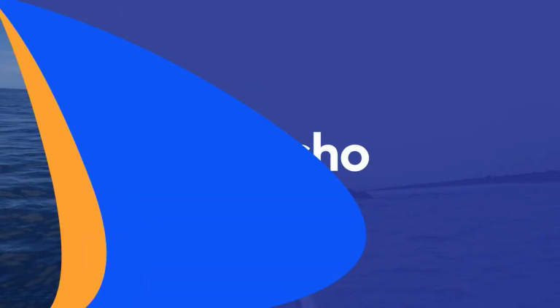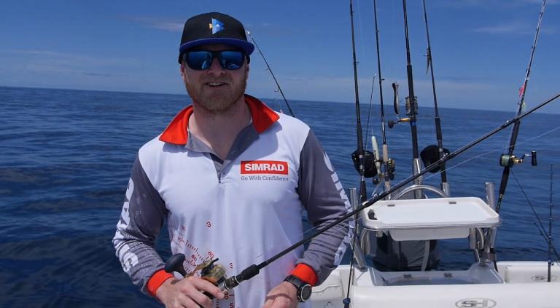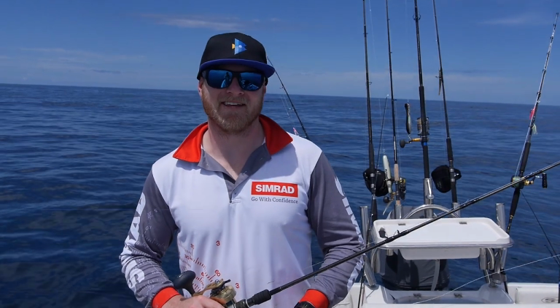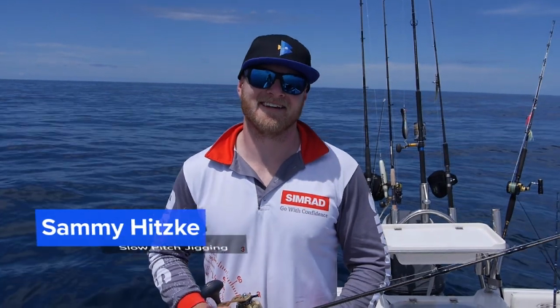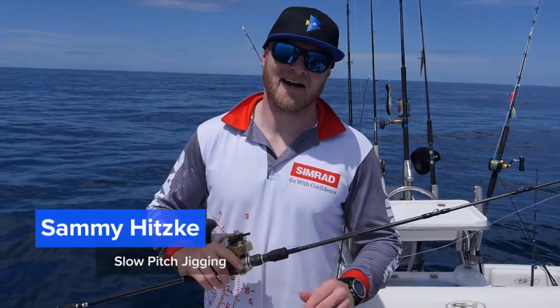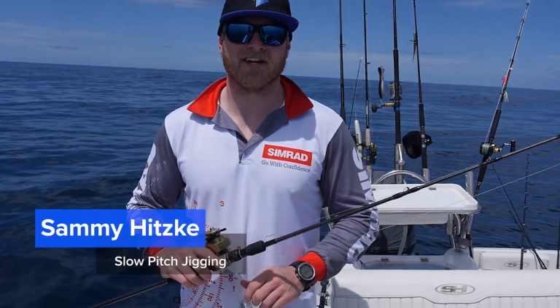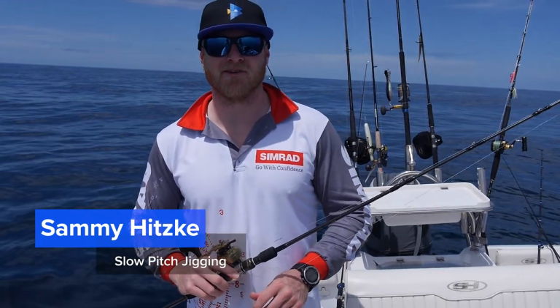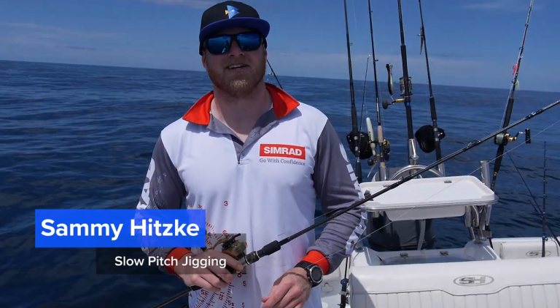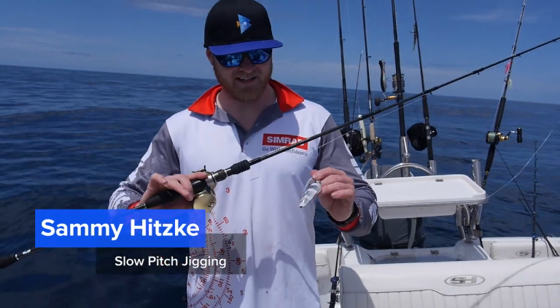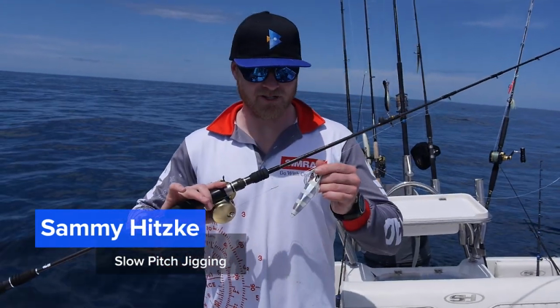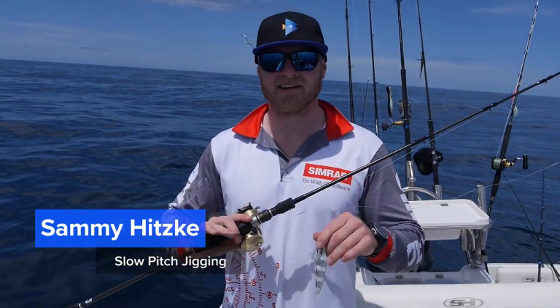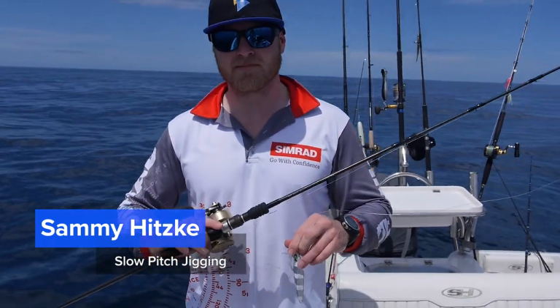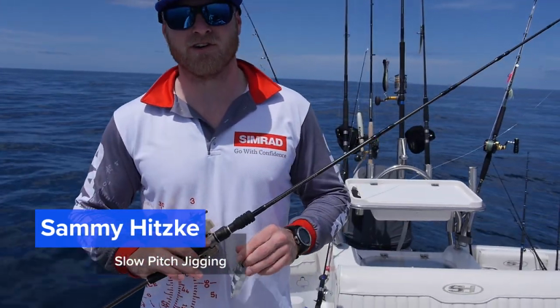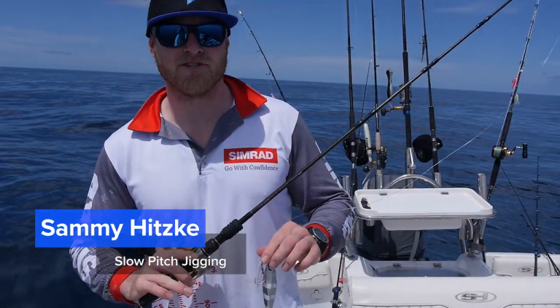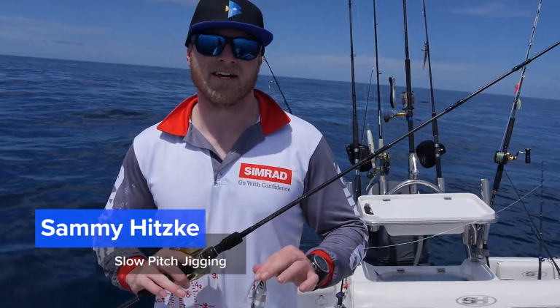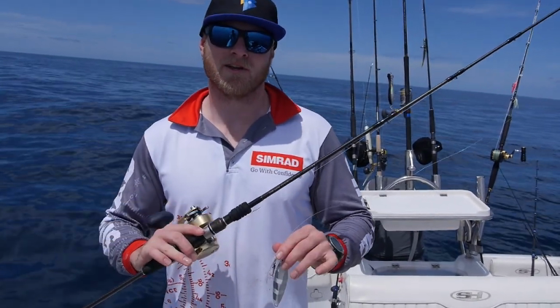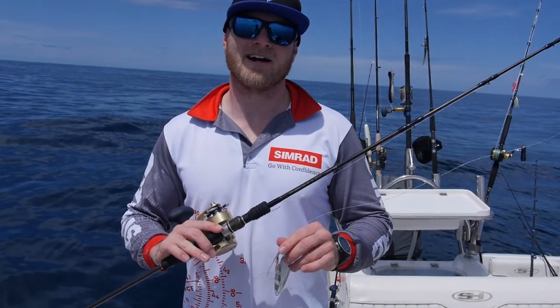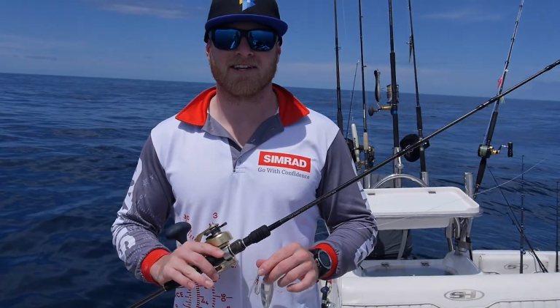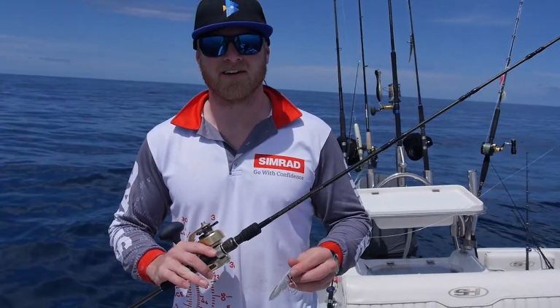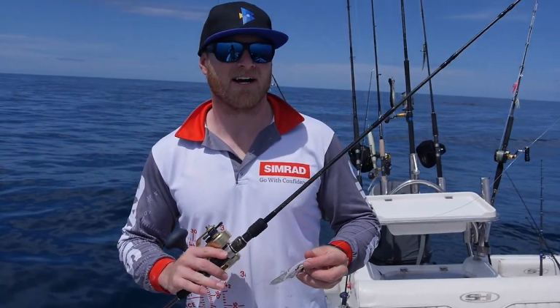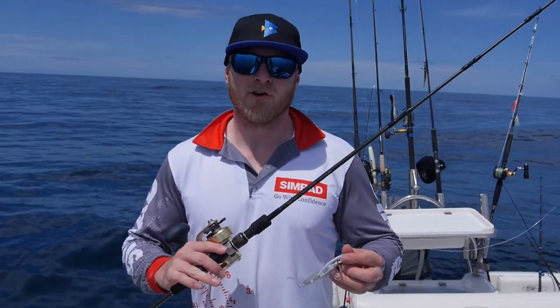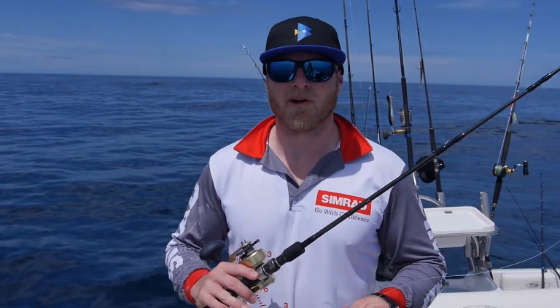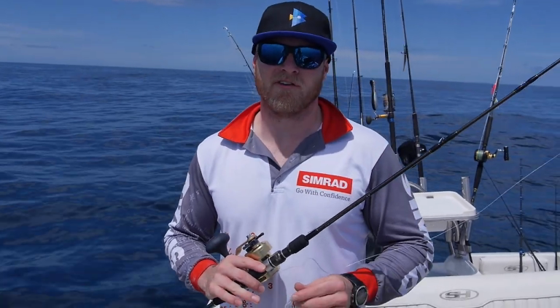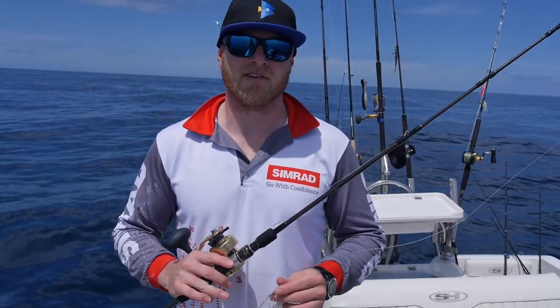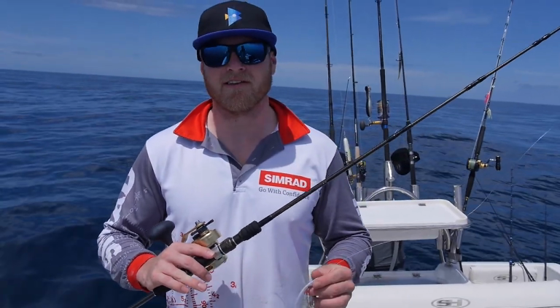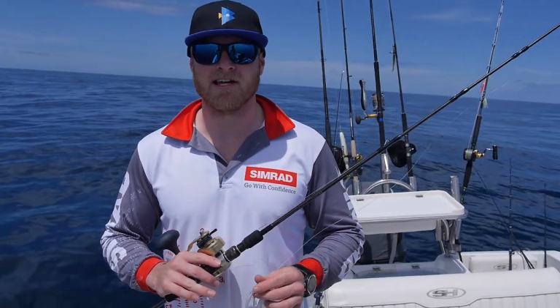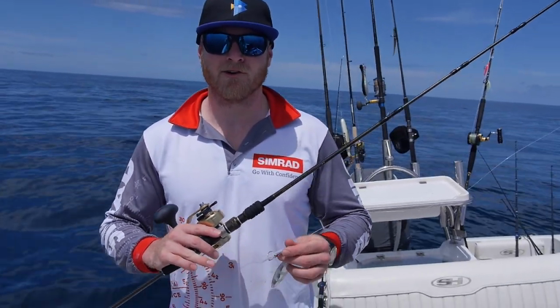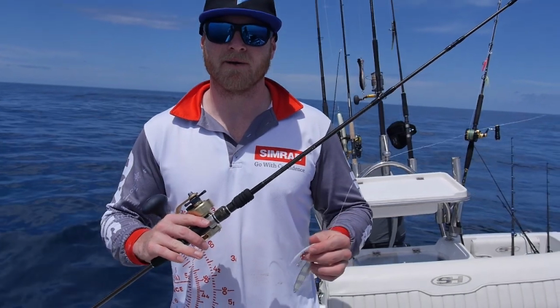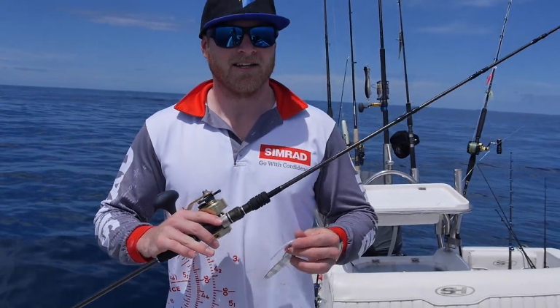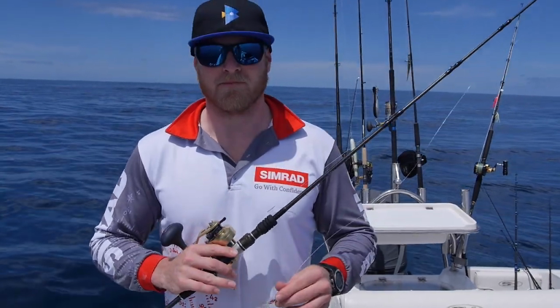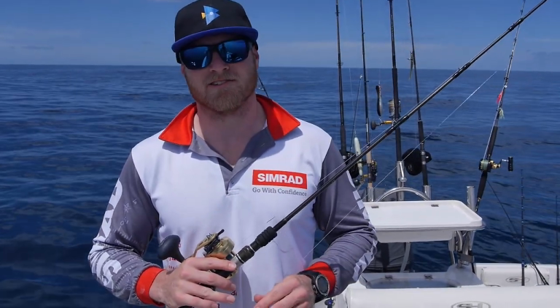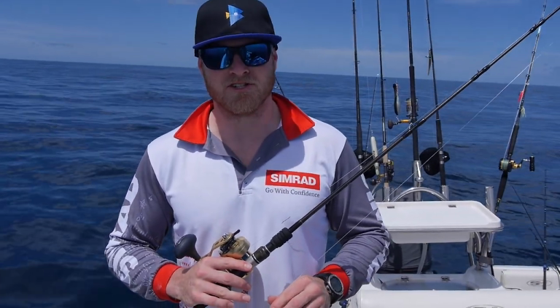How are you going guys? Sammy Hitzke here. Today I'm going to show you how to slow pitch. Now slow pitch jigging is a pretty specialized form of jigging and it's one of those great techniques for targeting all your predatory reef species. So anything that will eat bait or a live bait is going to smash a slow pitch jig.